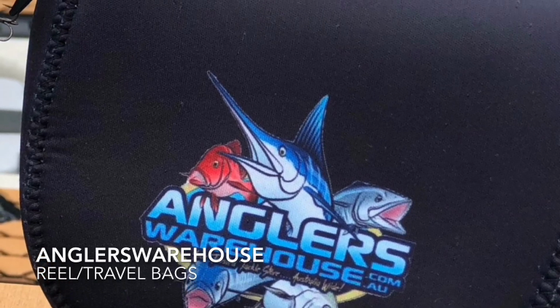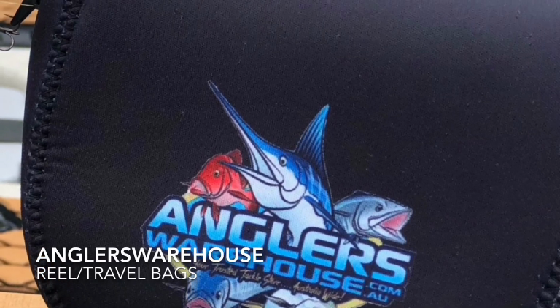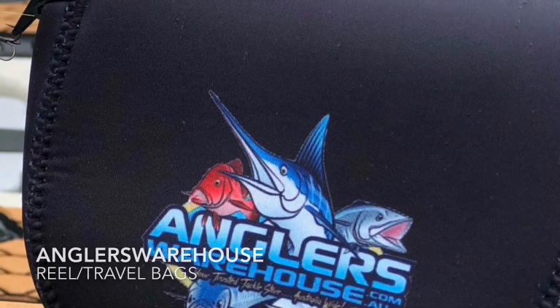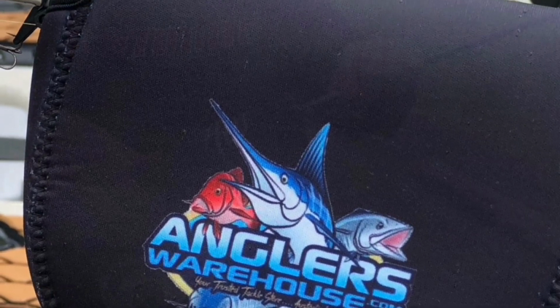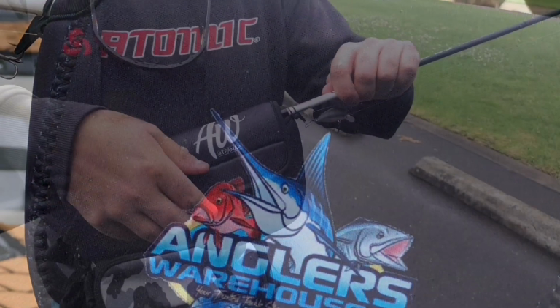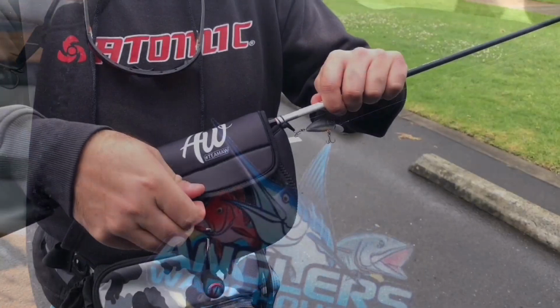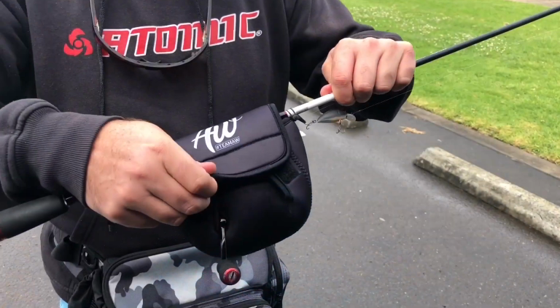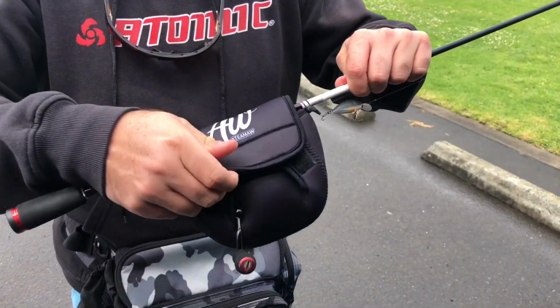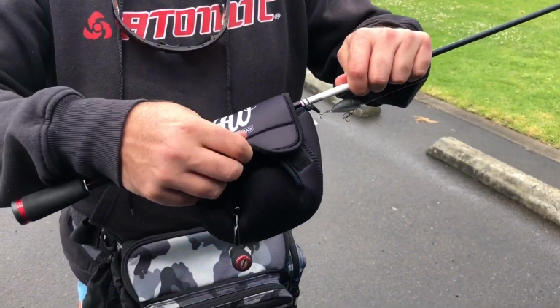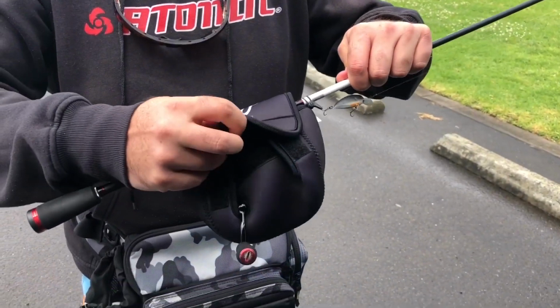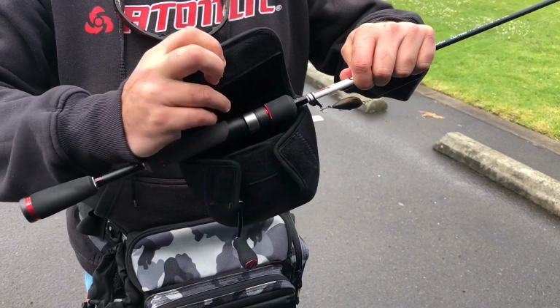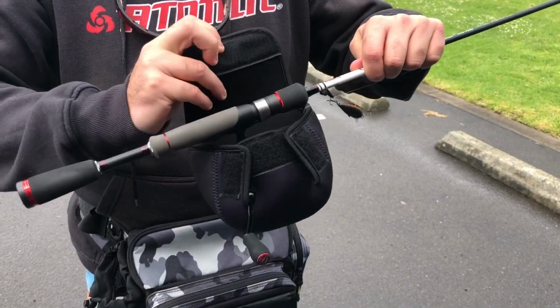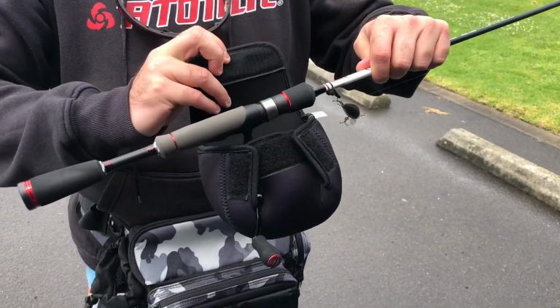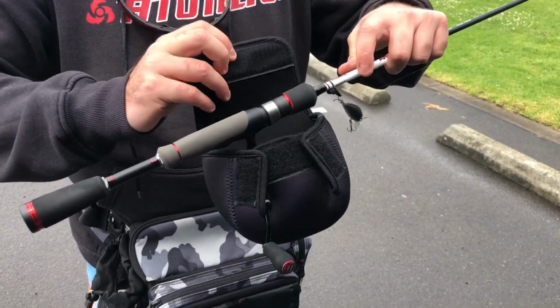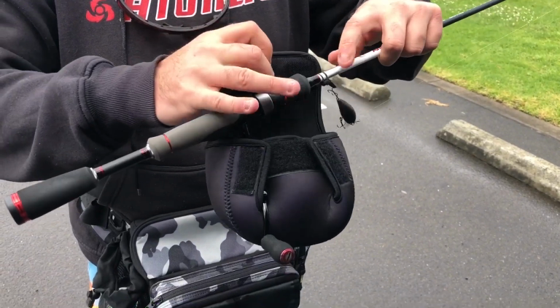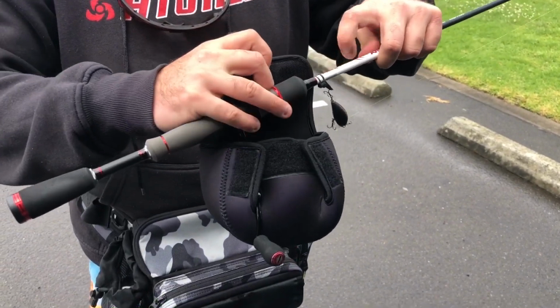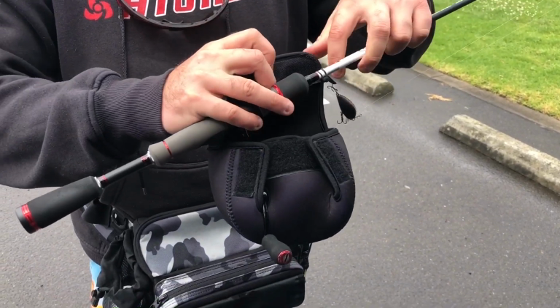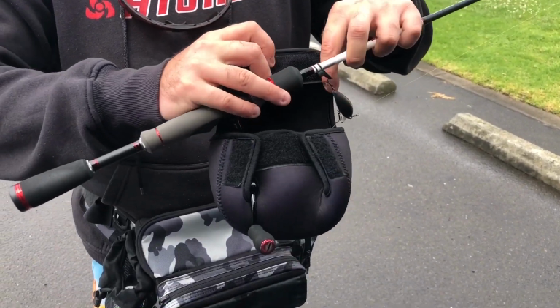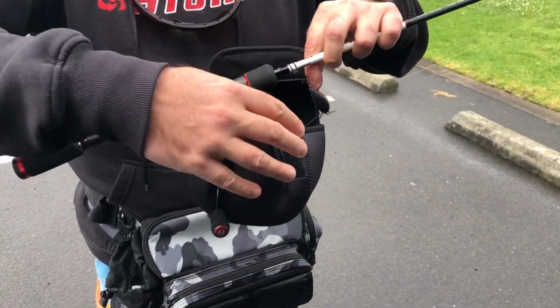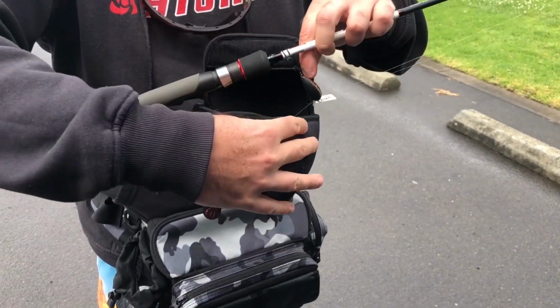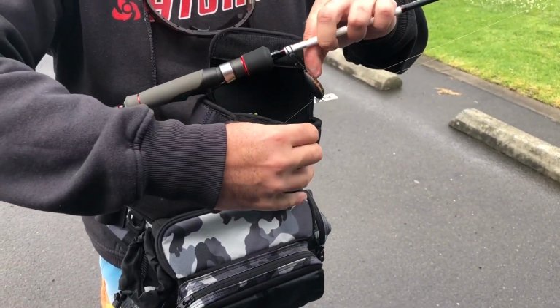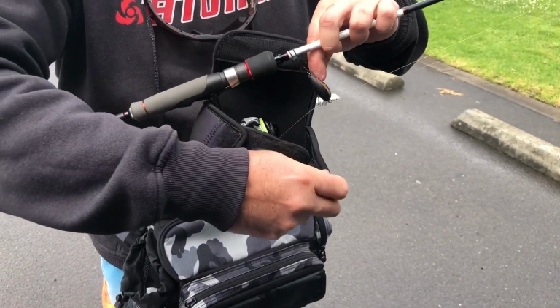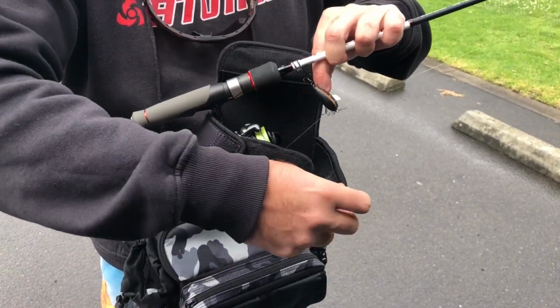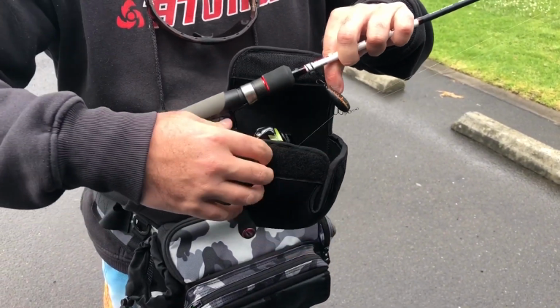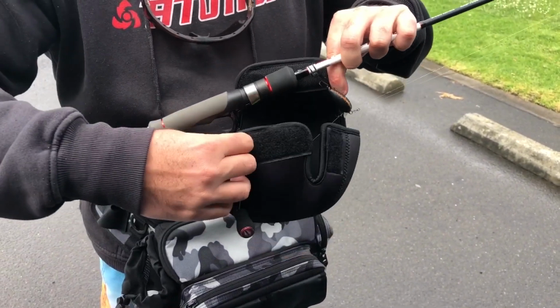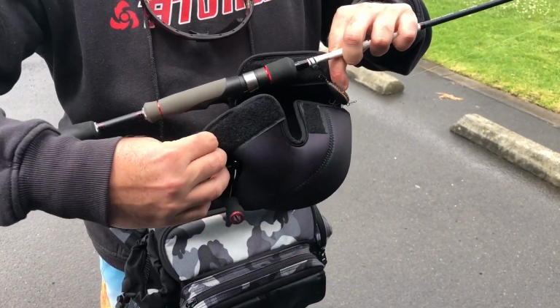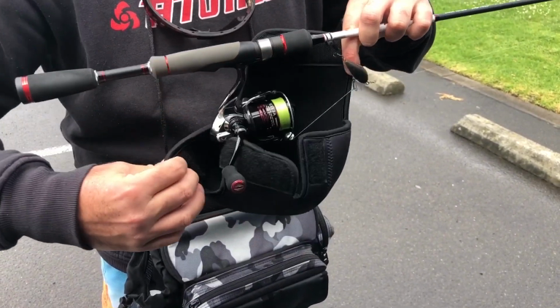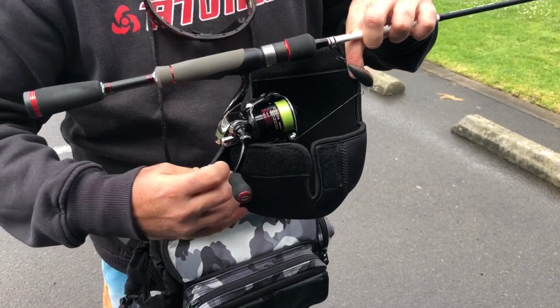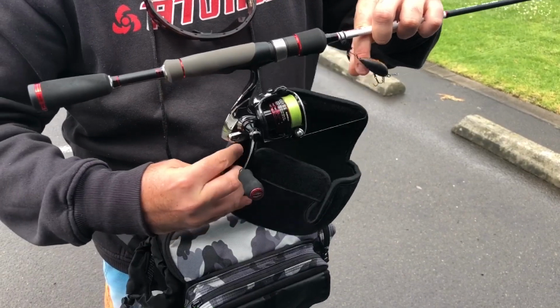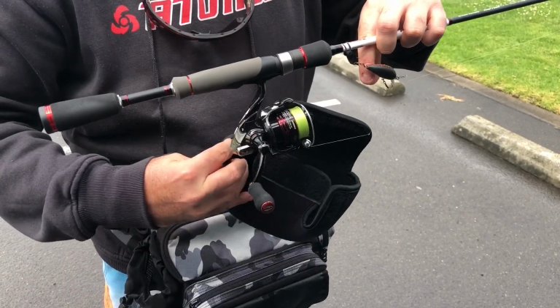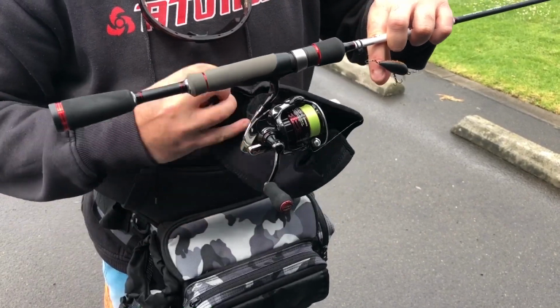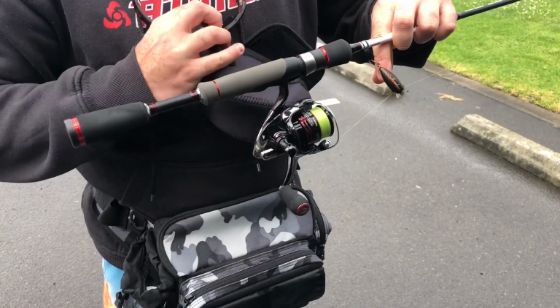Hi guys, check this awesome product out from Anglers Warehouse. I find these reel bags are awesome for travelling. So you protect your rods, so you want to protect your reels as well.